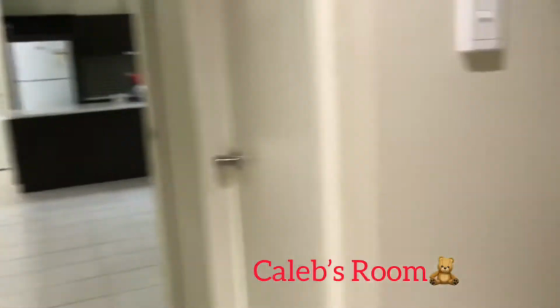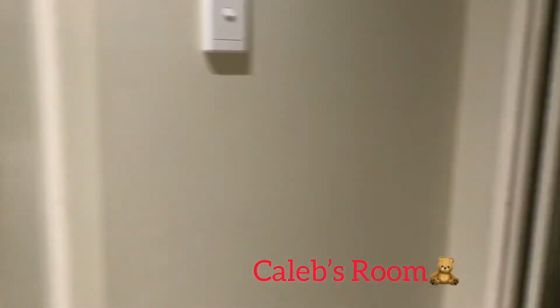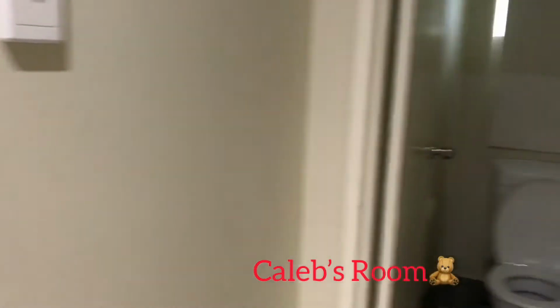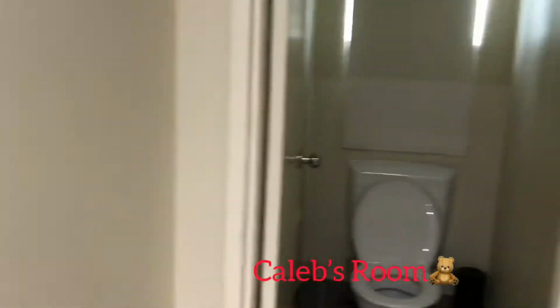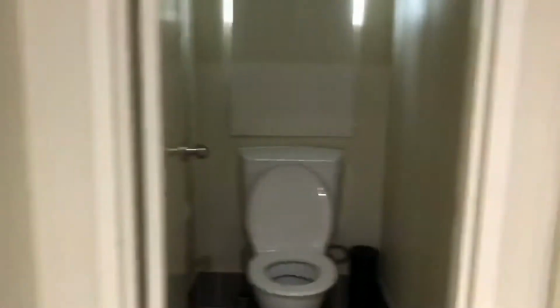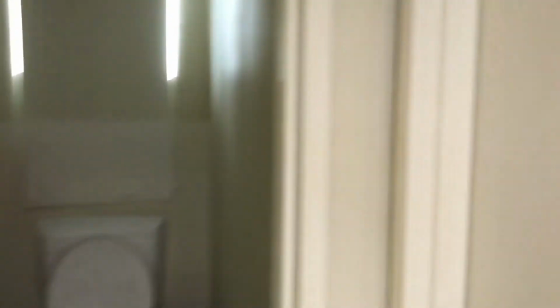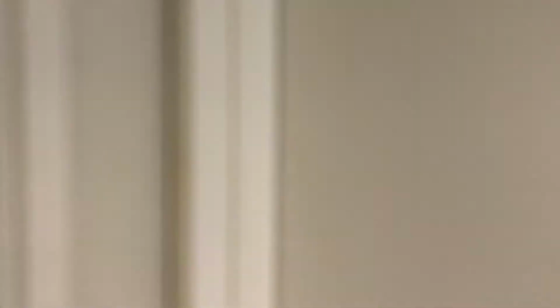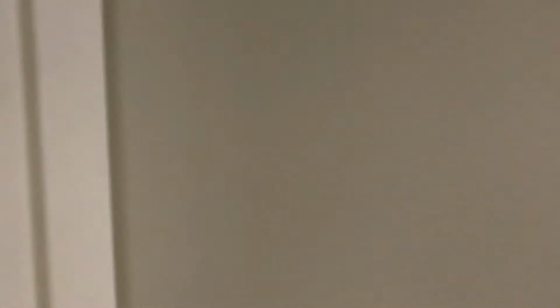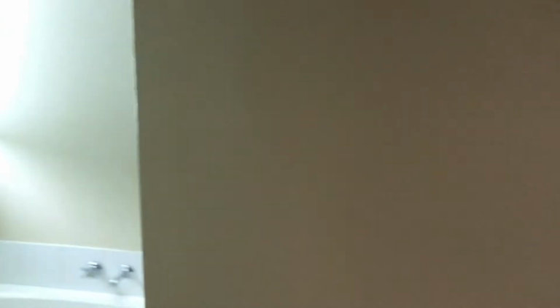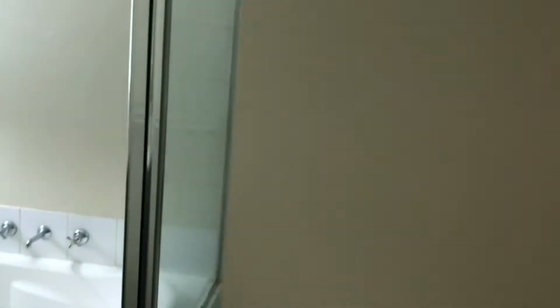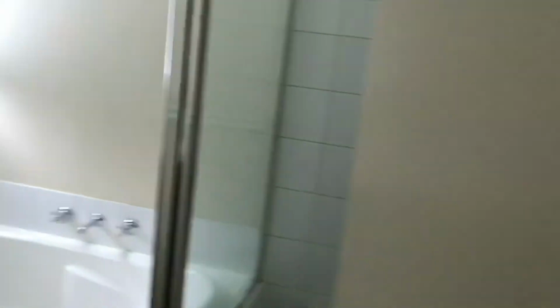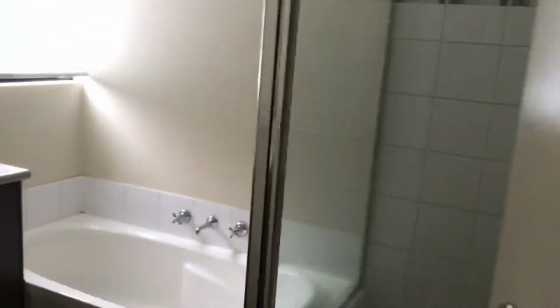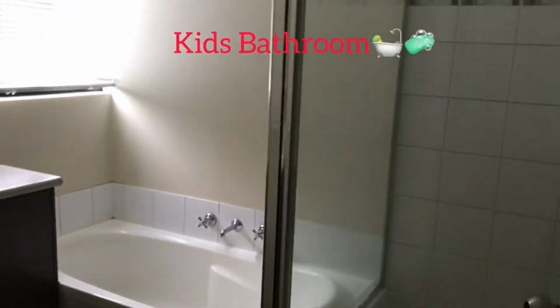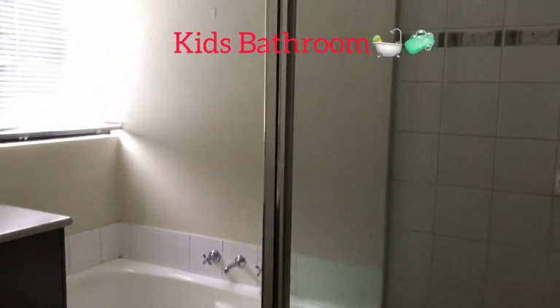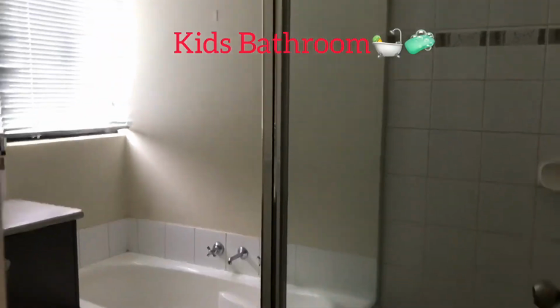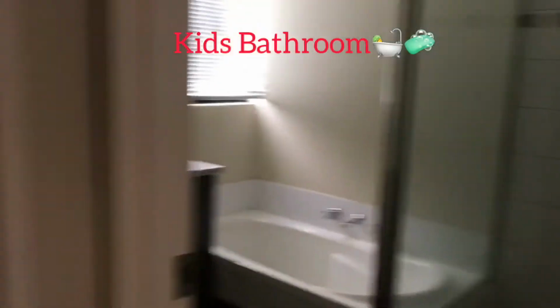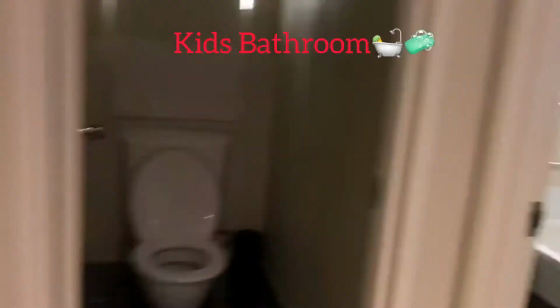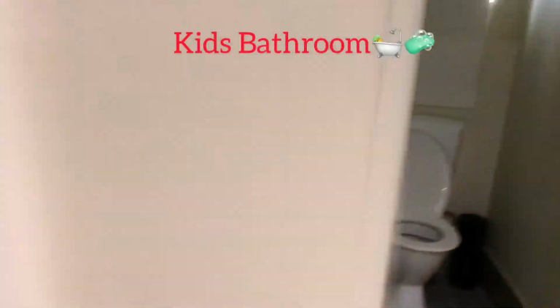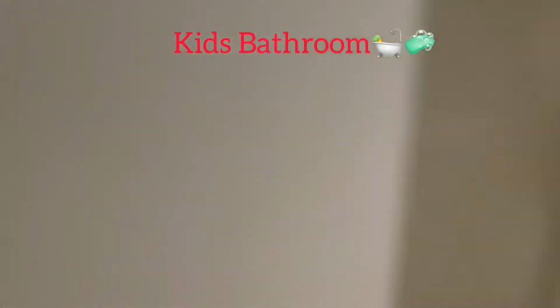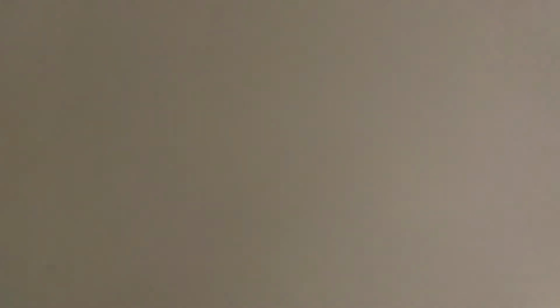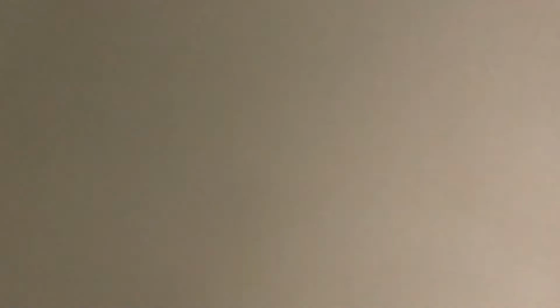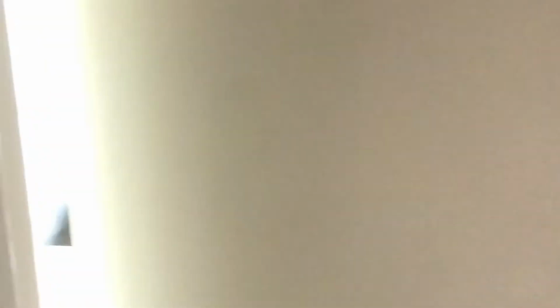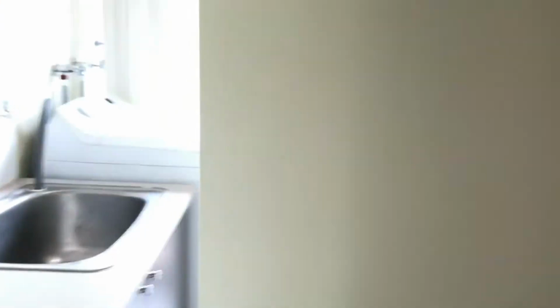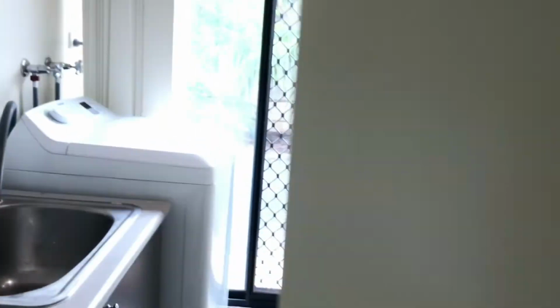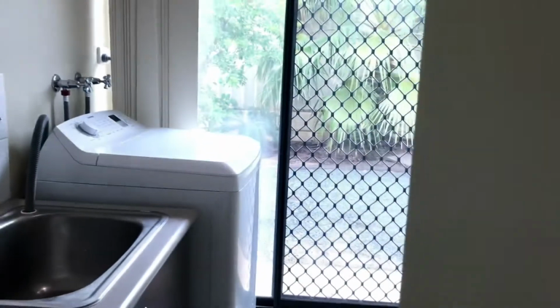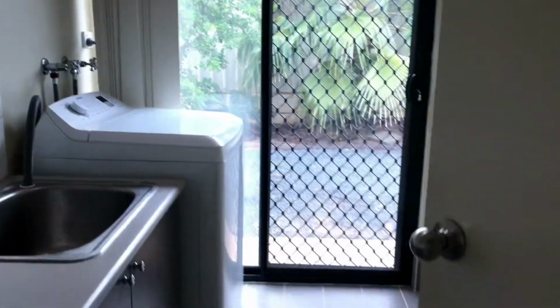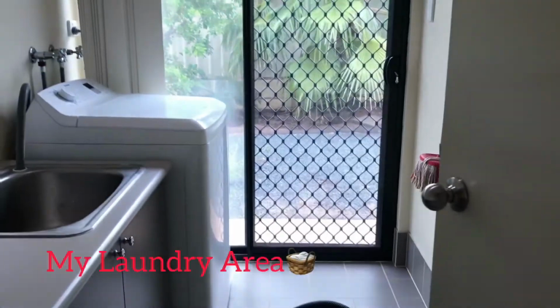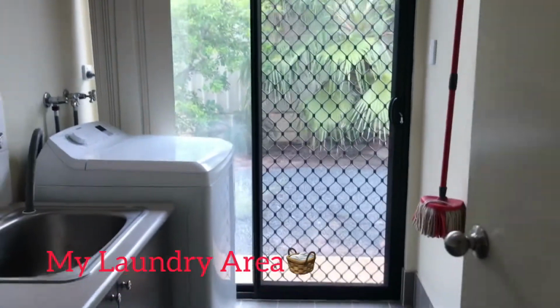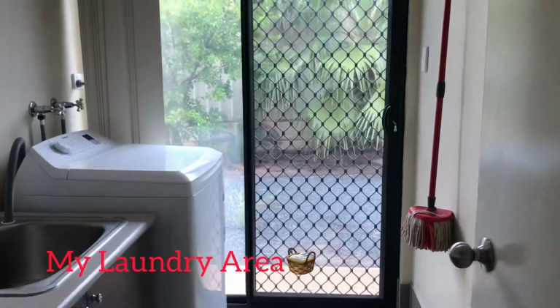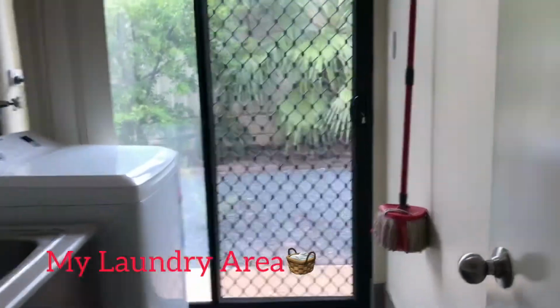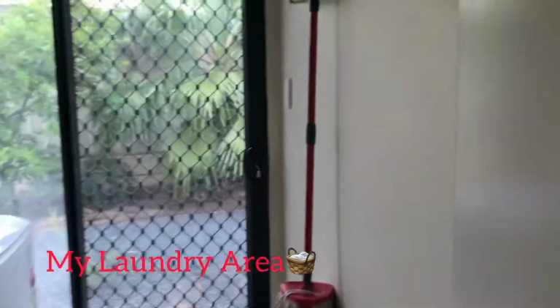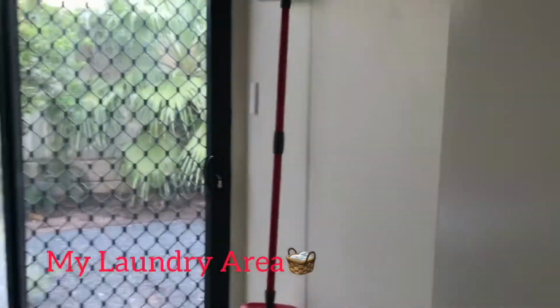And then there's the toilet. And then we've got the bathroom. And then this is the laundry area, and then the outside bedroom.